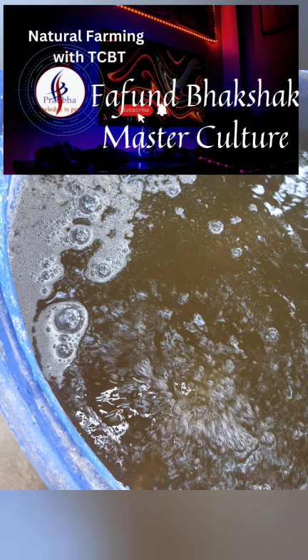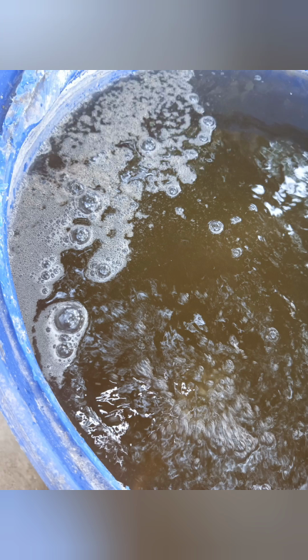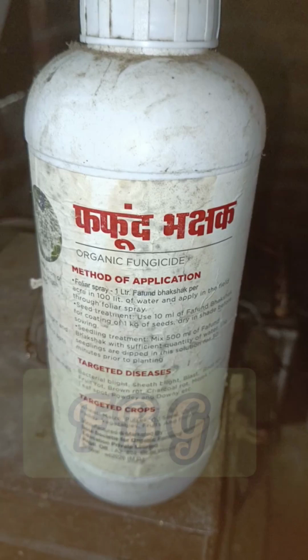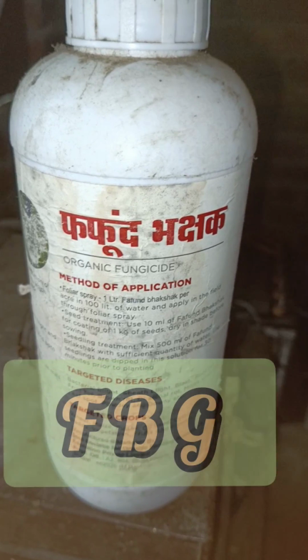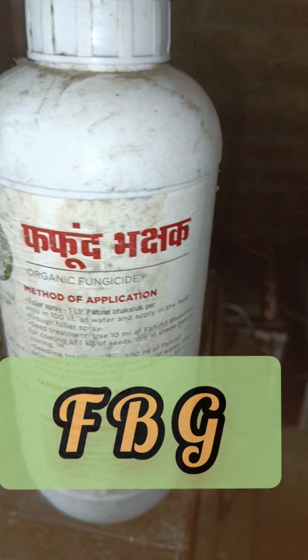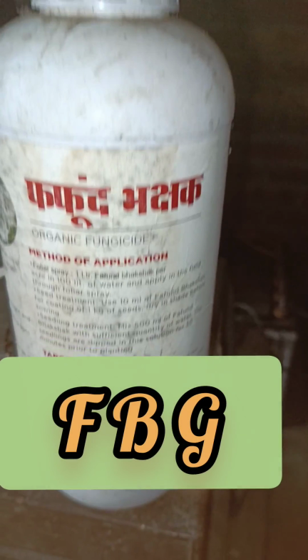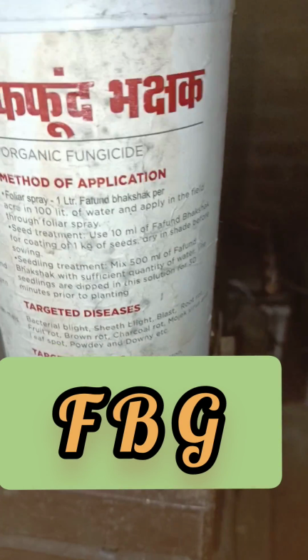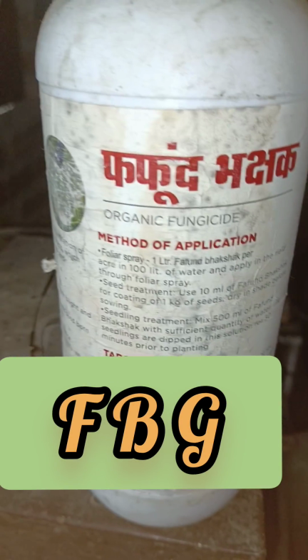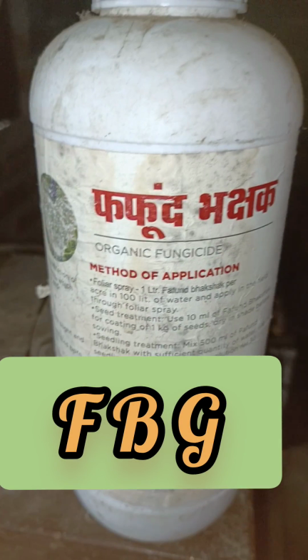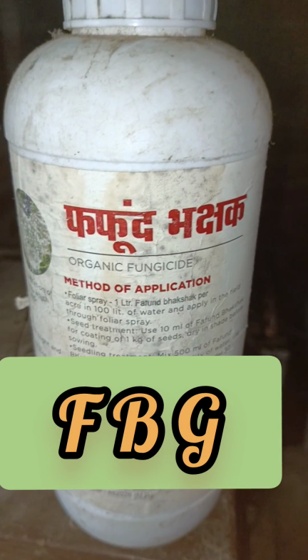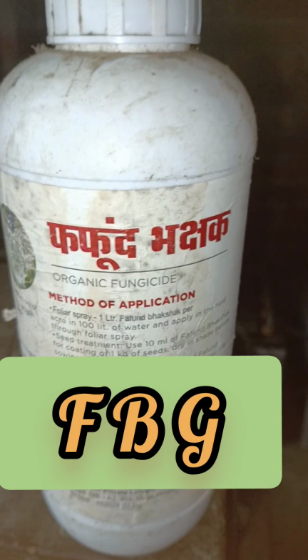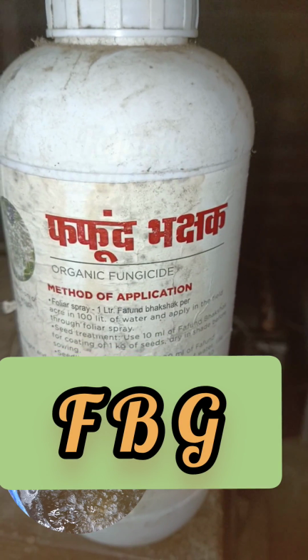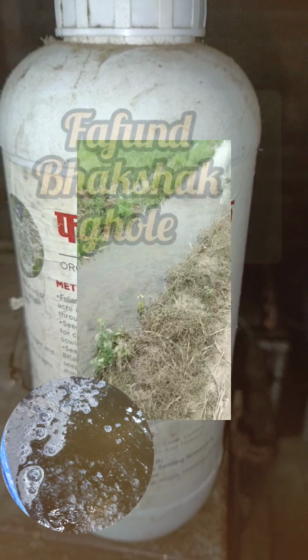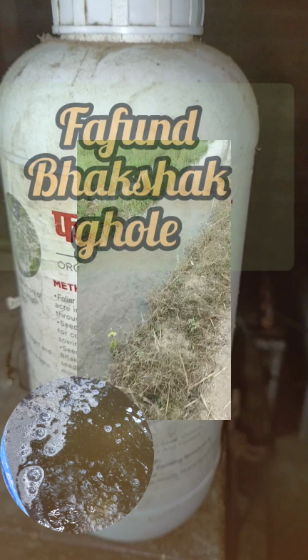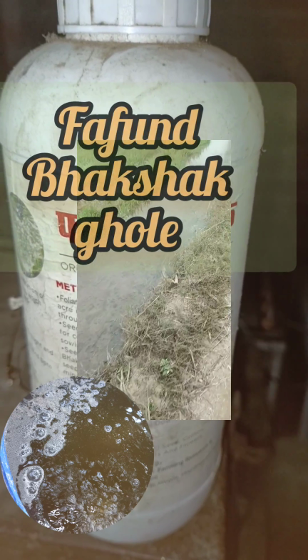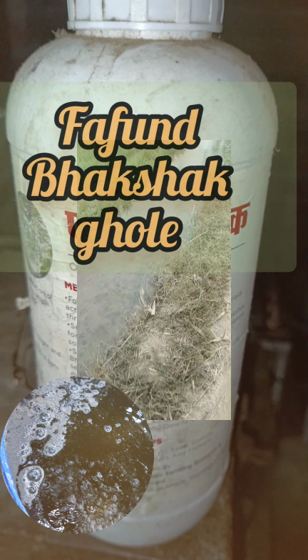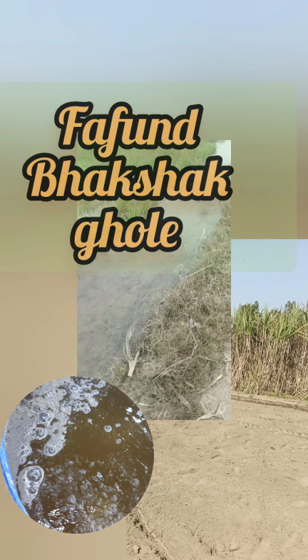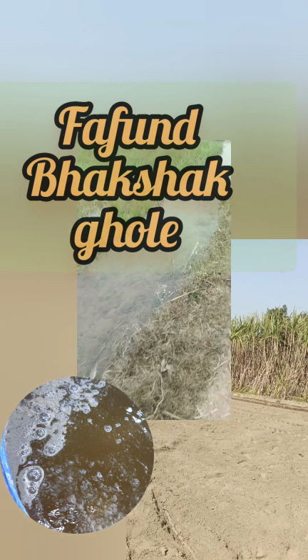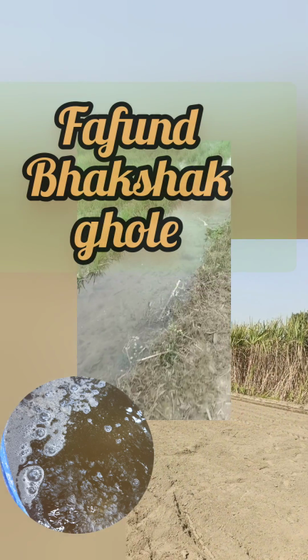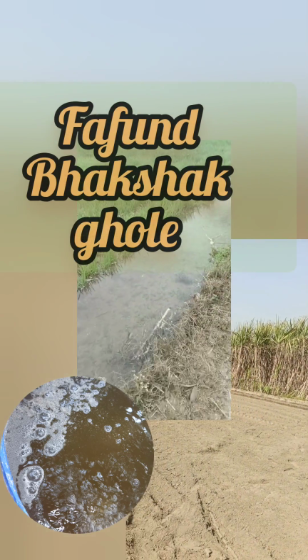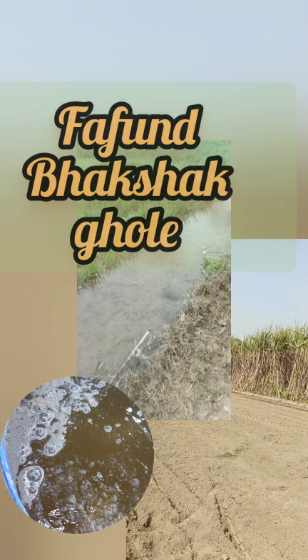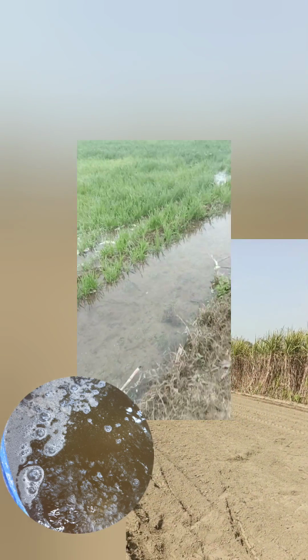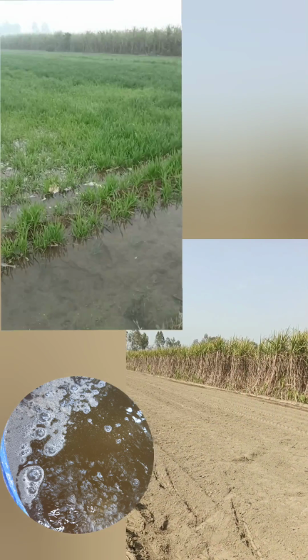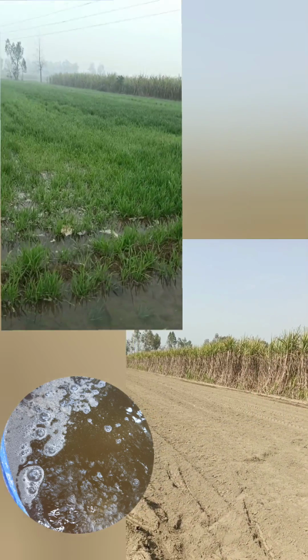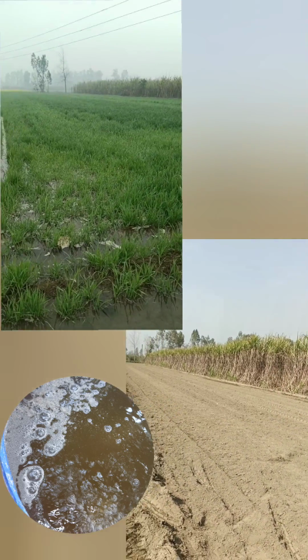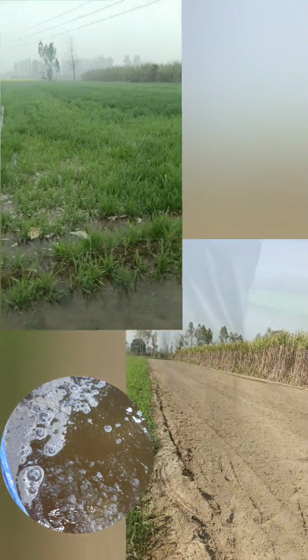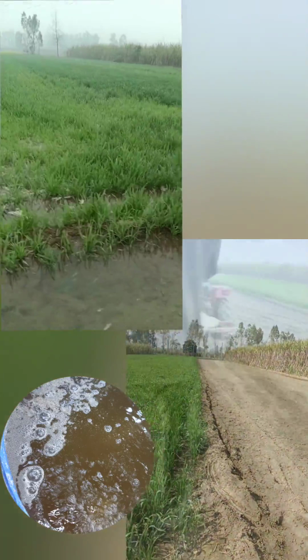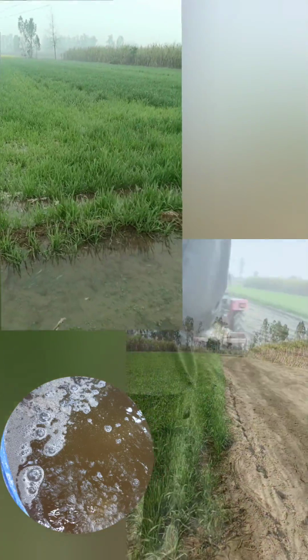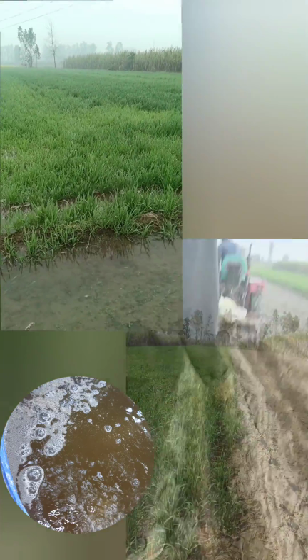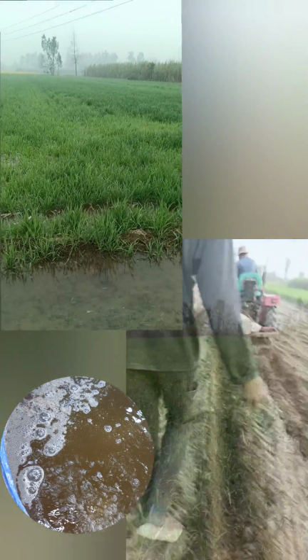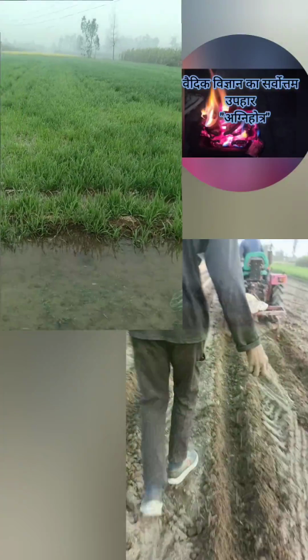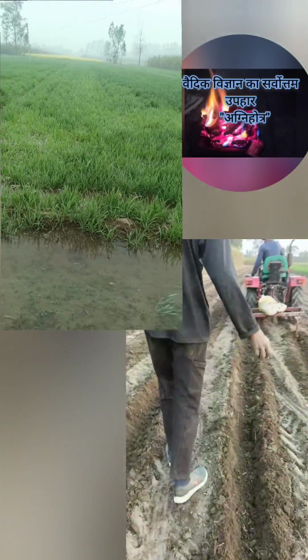Today we are preparing FBG — Fafun Bhakshak Khol — for a general agro purpose. As we all know, it is very effective and it is also the basic step for our Bhoomi Upchar Prakriya, along with Agnihotra and Ujajal in the Panch Tattwa Shuddhikaran.